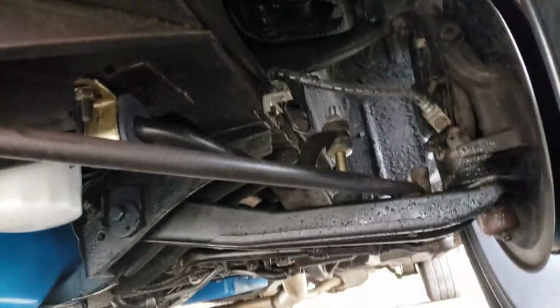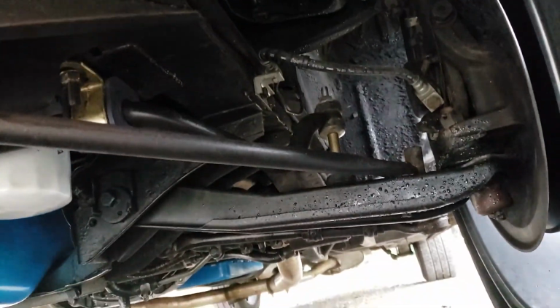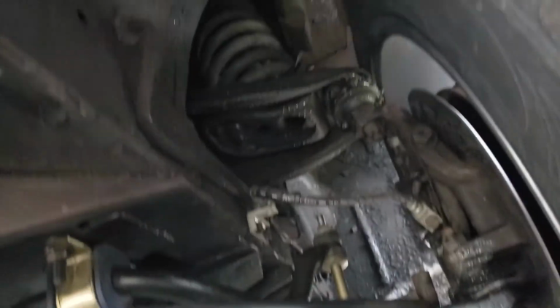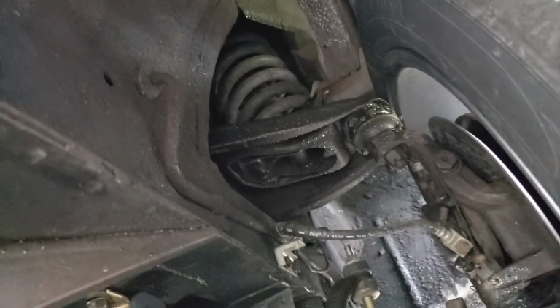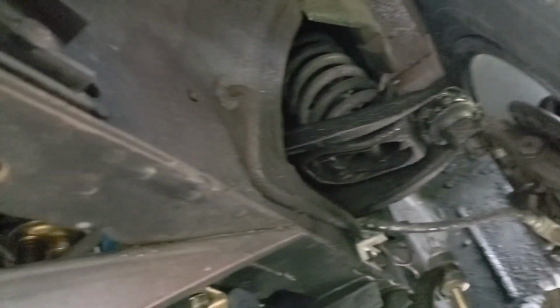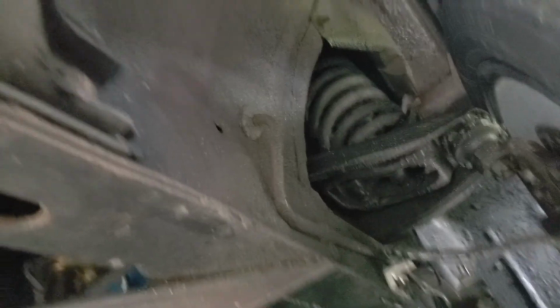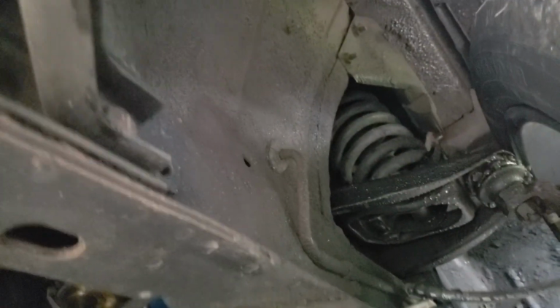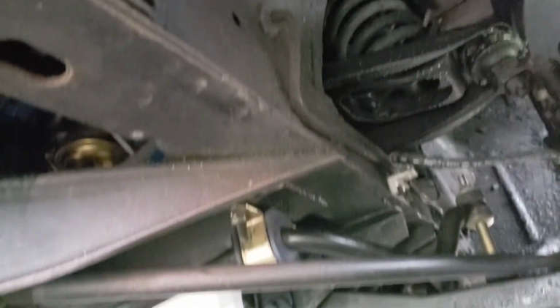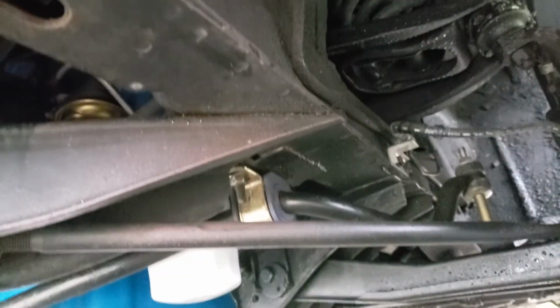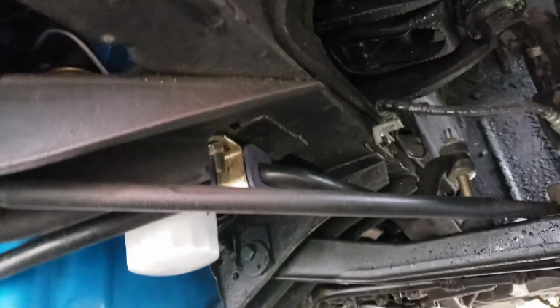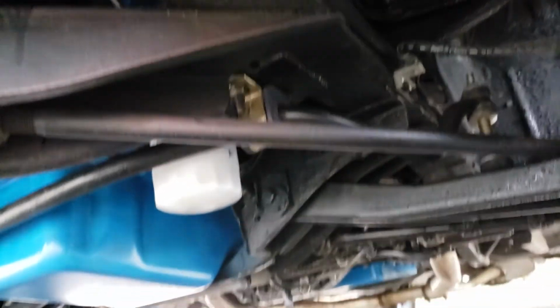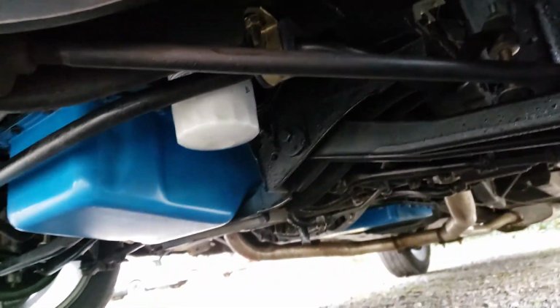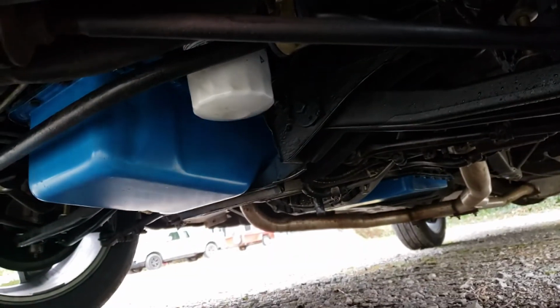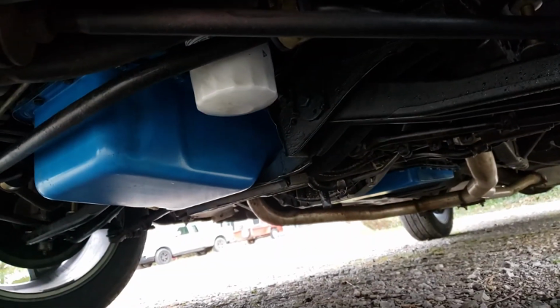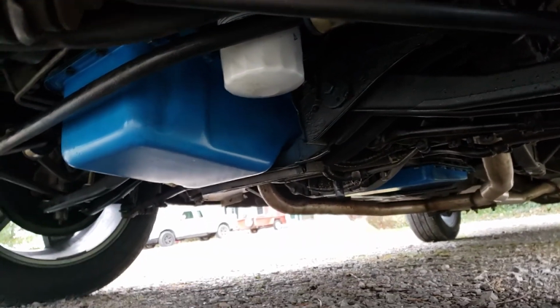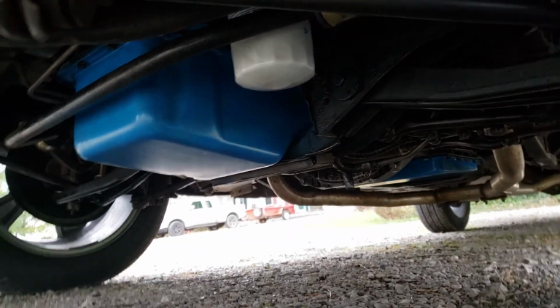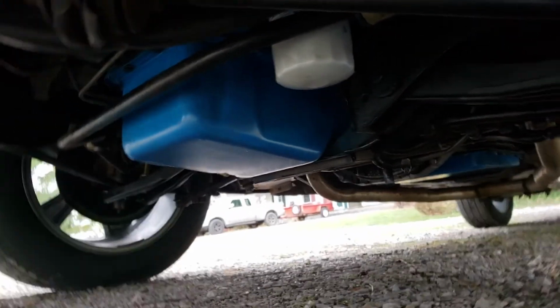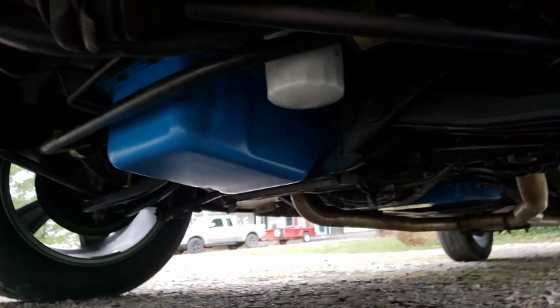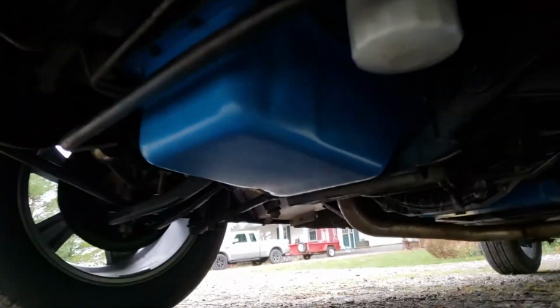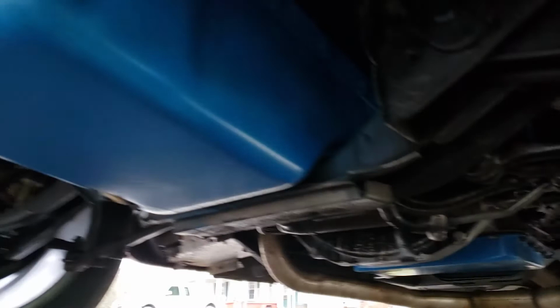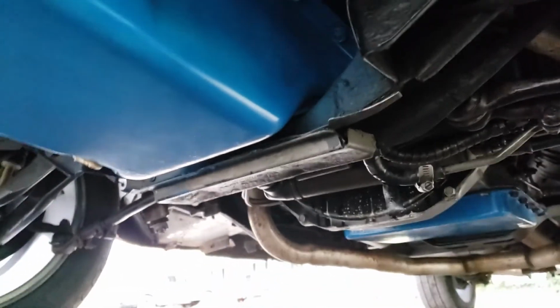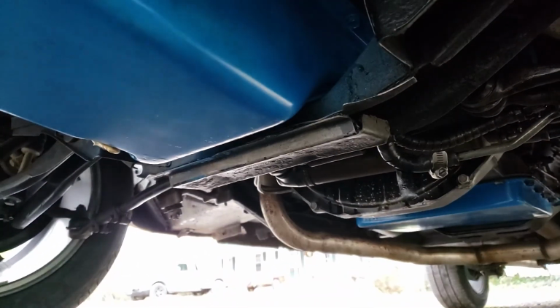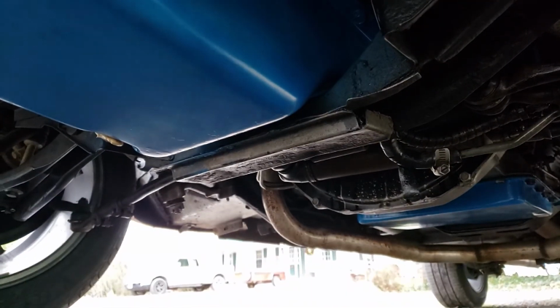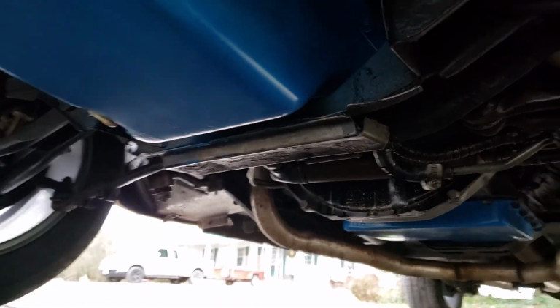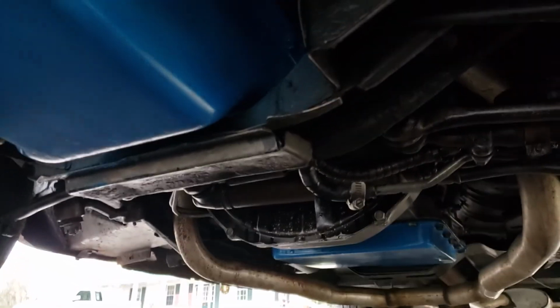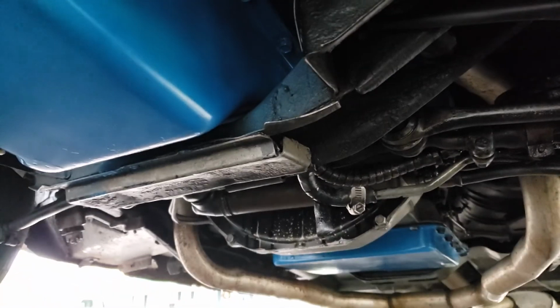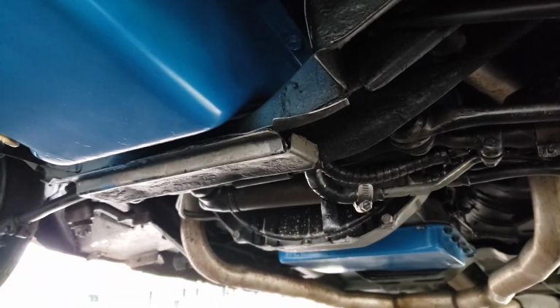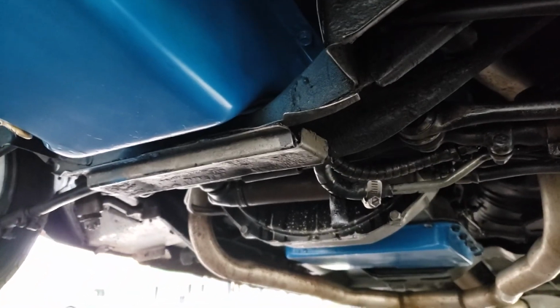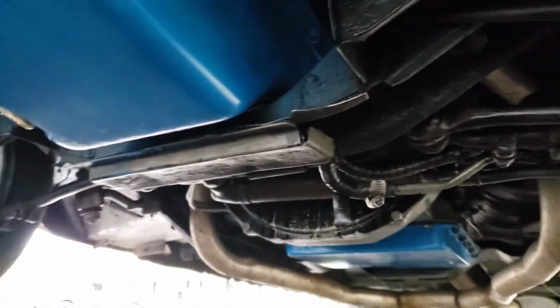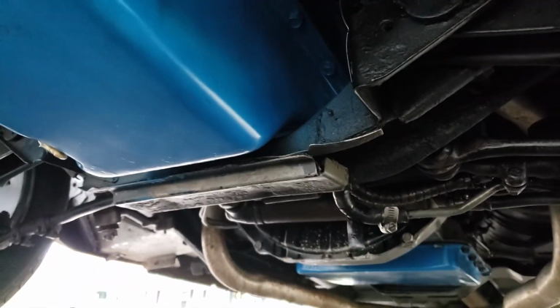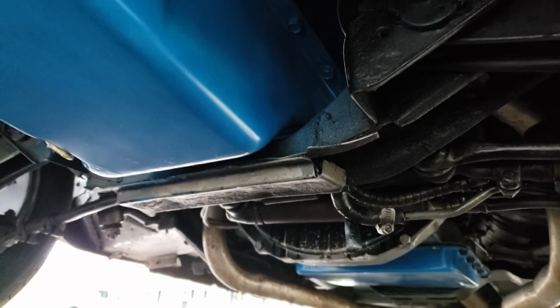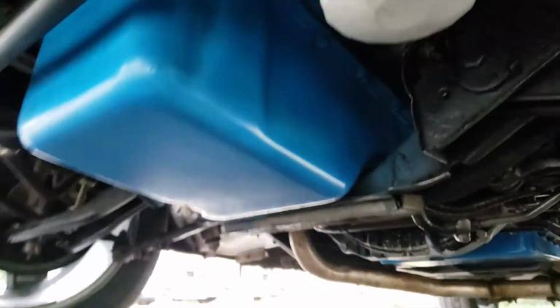Looking underneath — it is nice and clean under here. We had it up on the lift so you can see better photos. It does have a little bit of an oil leak, which you'll see in the photos — not much, just a little dribble. Might be a rear main seal.